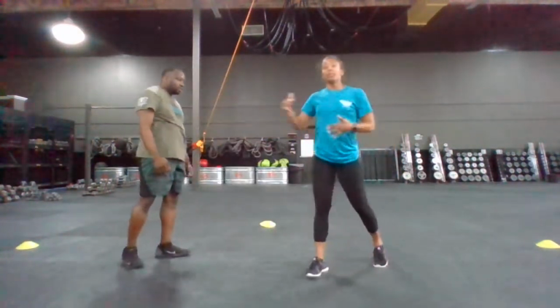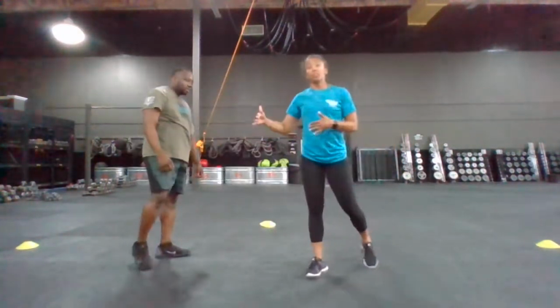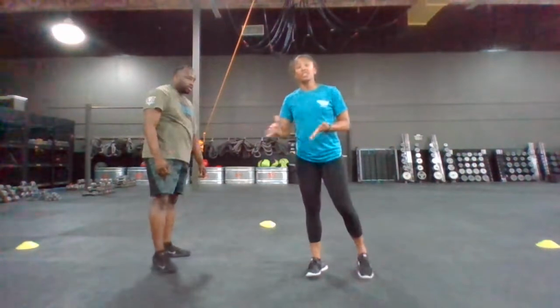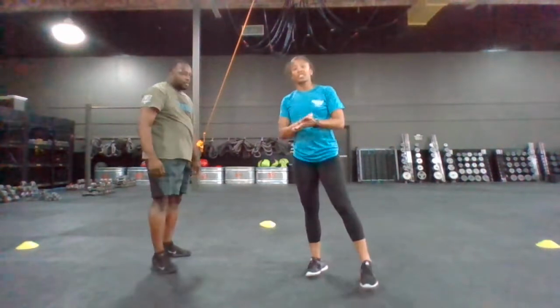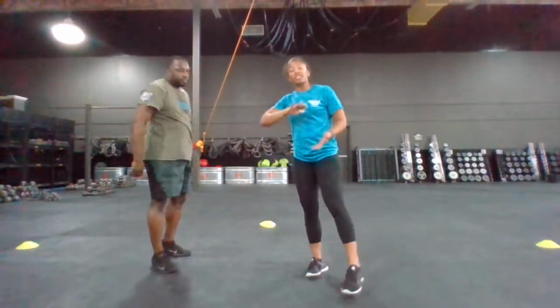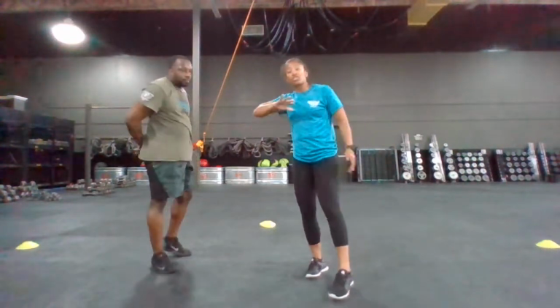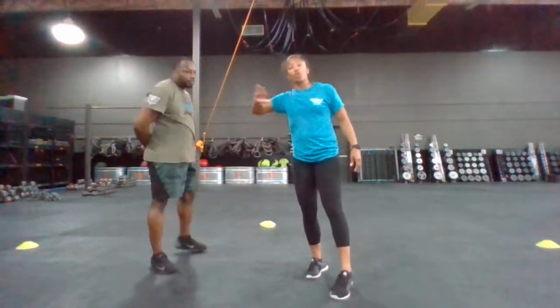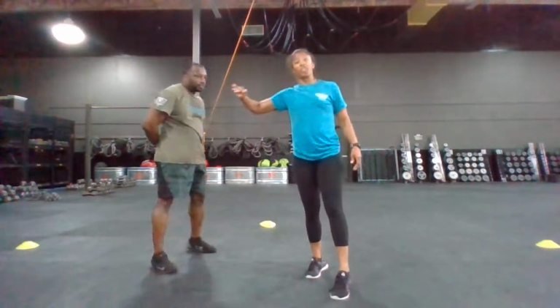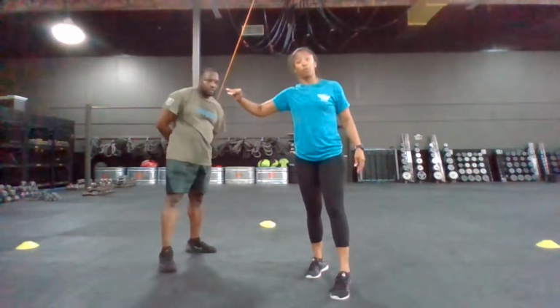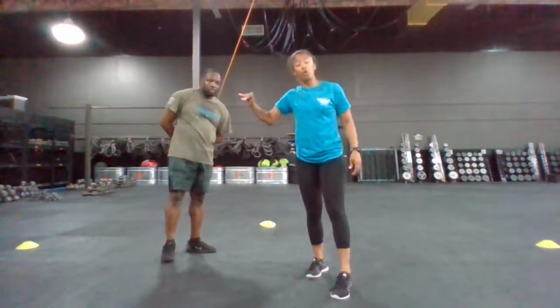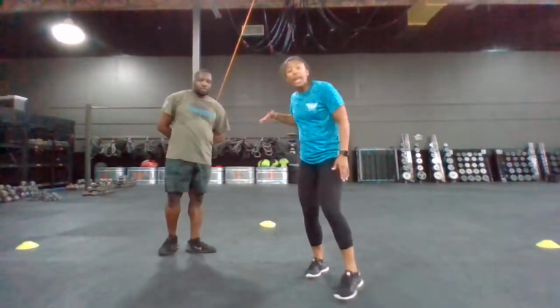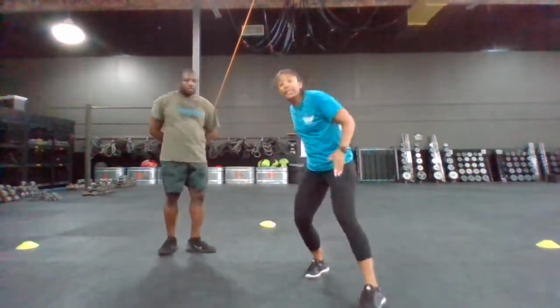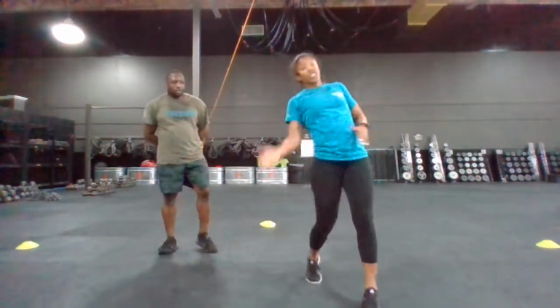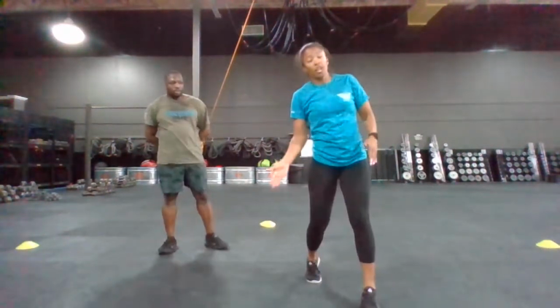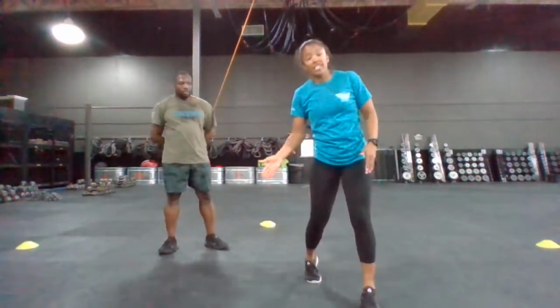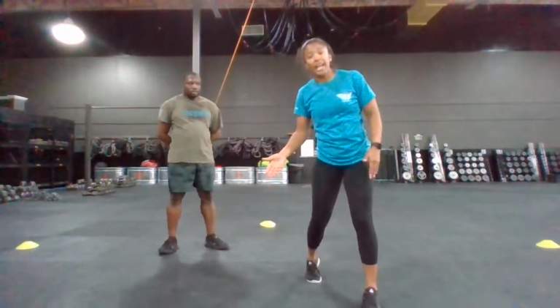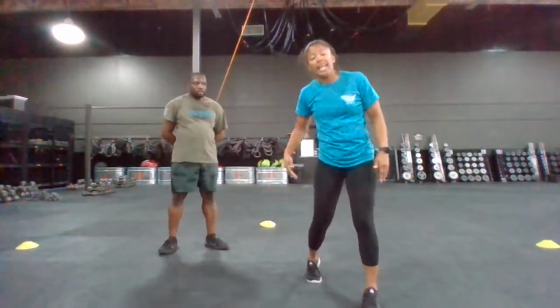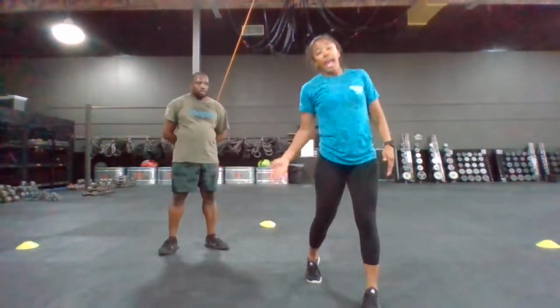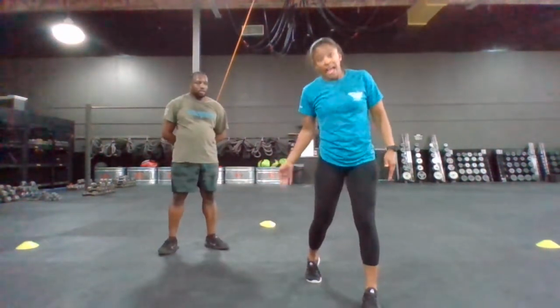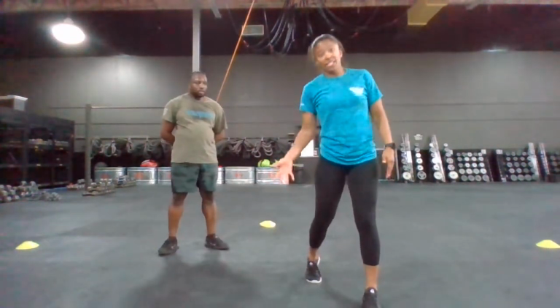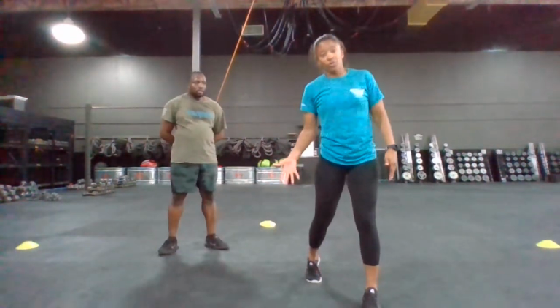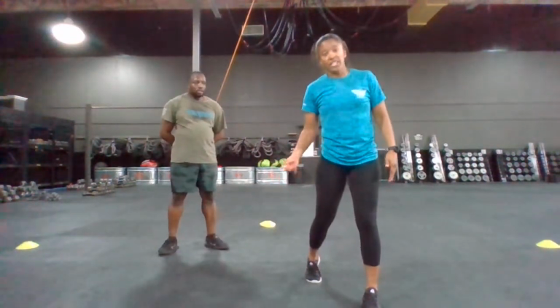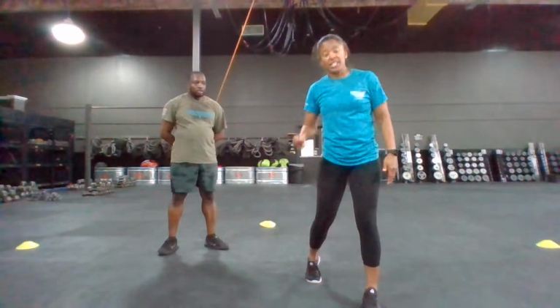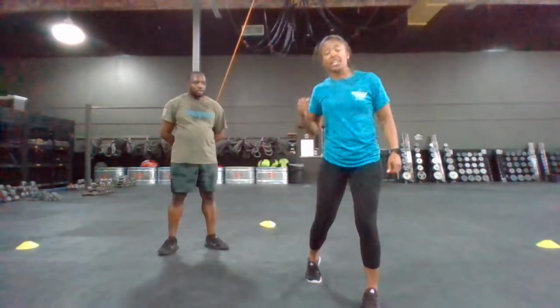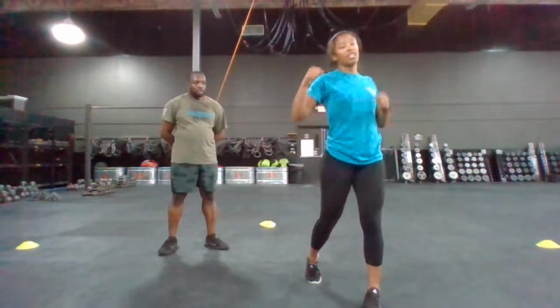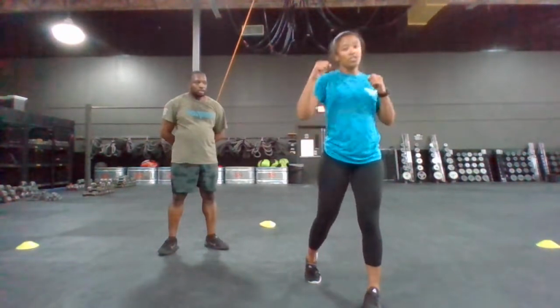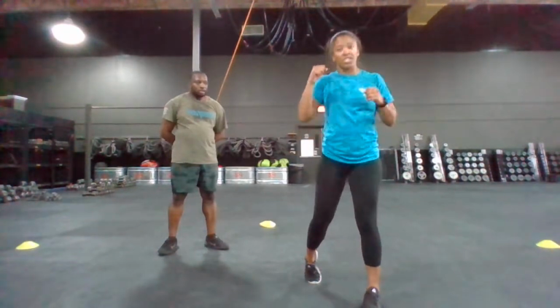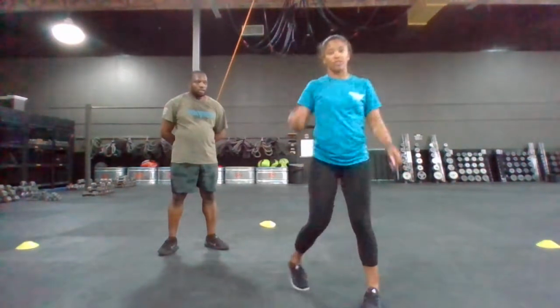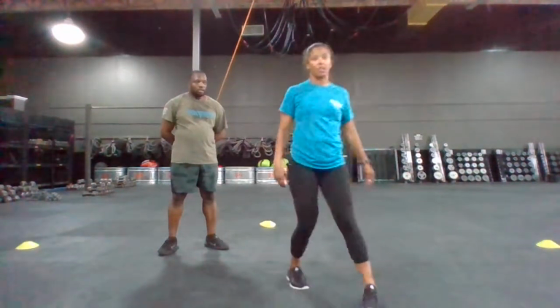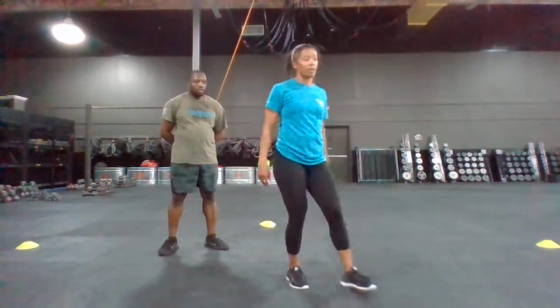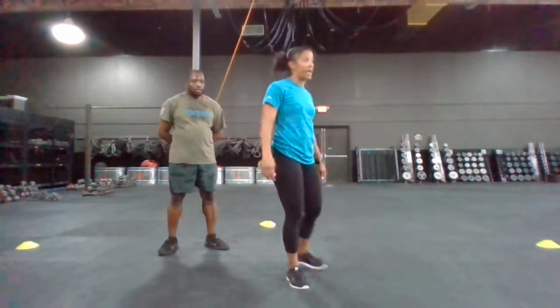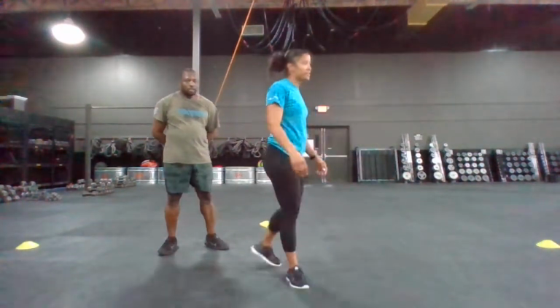The most important thing is to make sure that you go with the pull and you send those attacks. As soon as you're released, then you send those follow-up combatives.